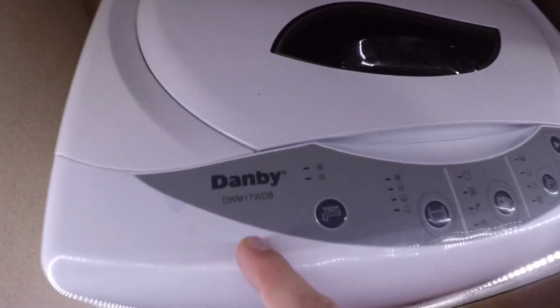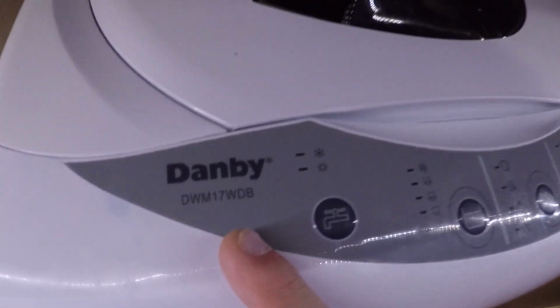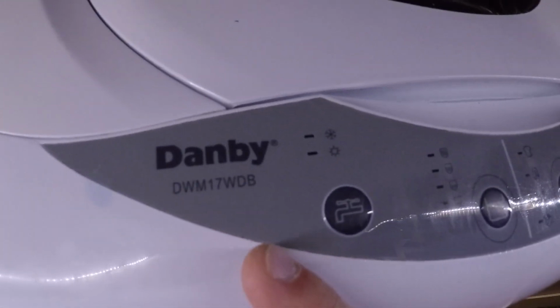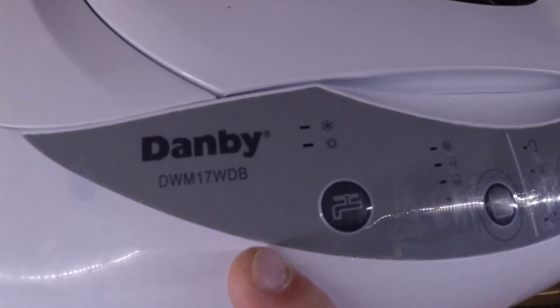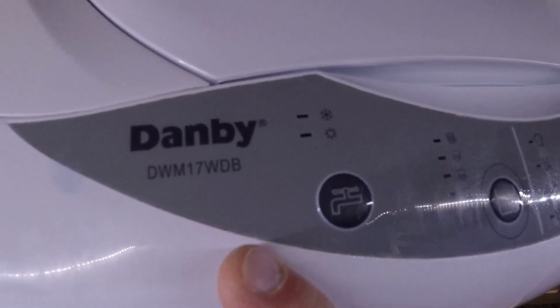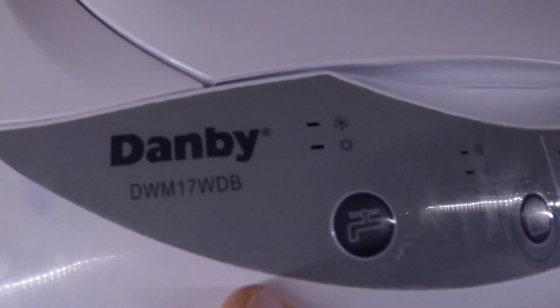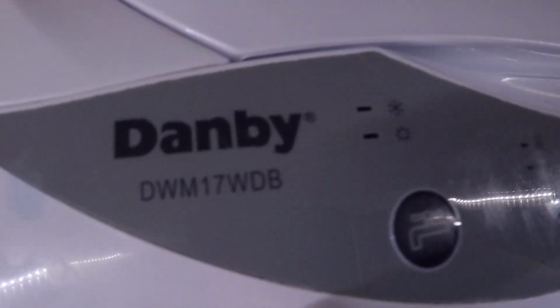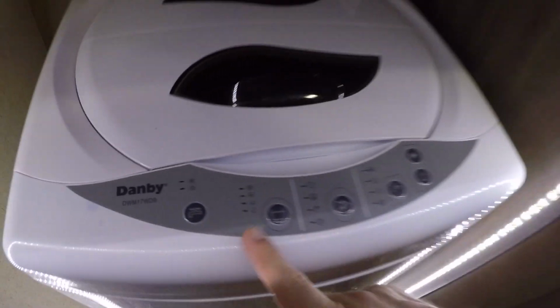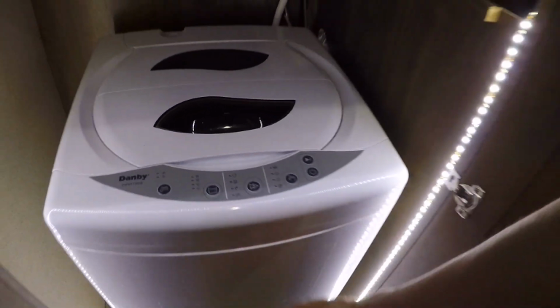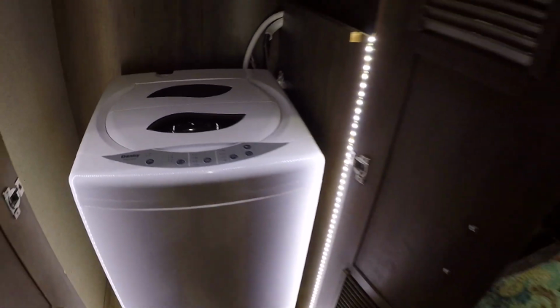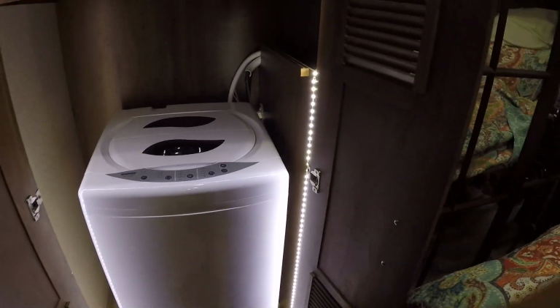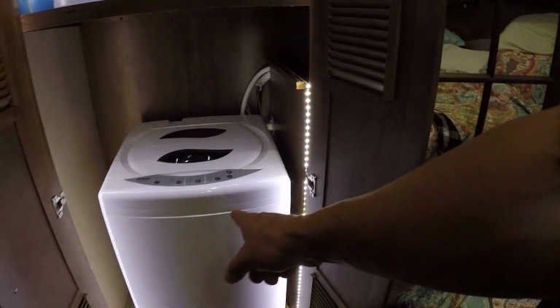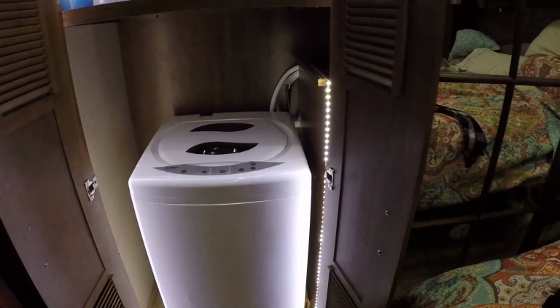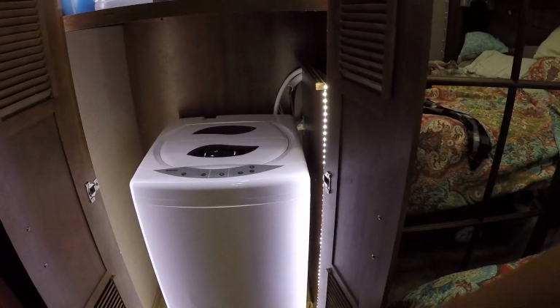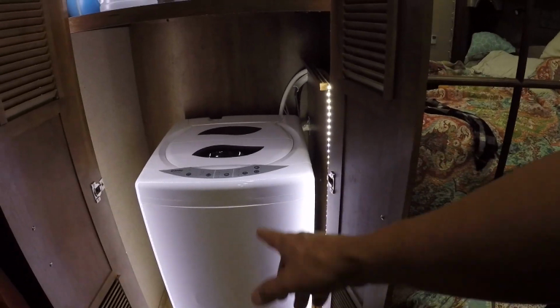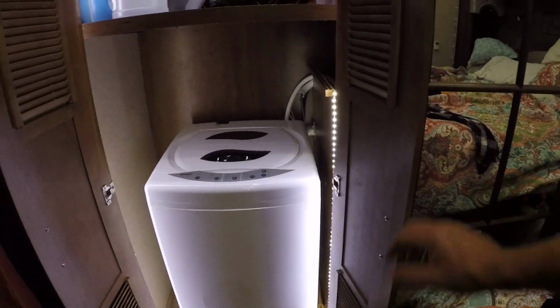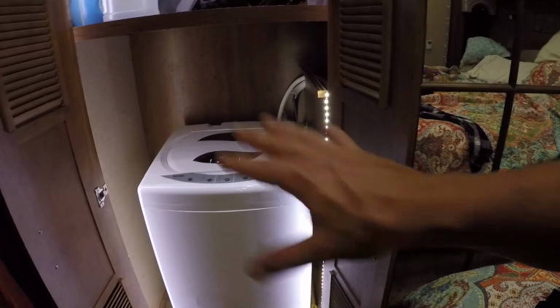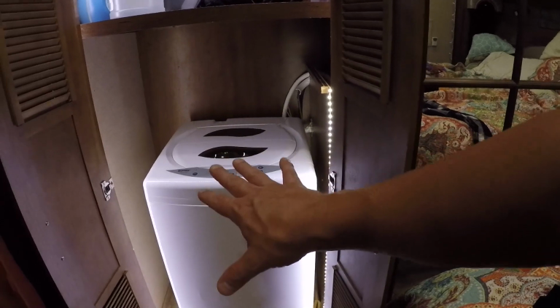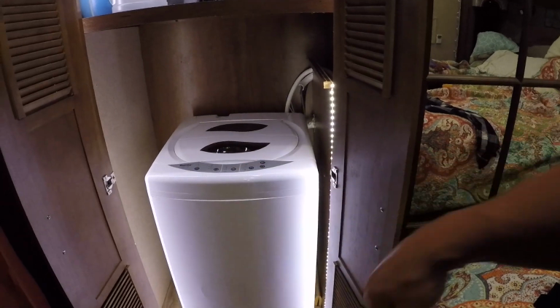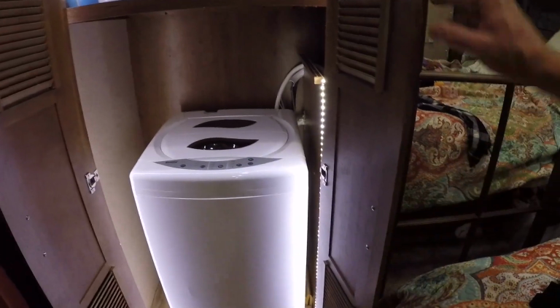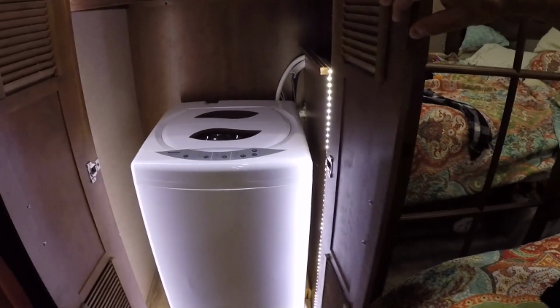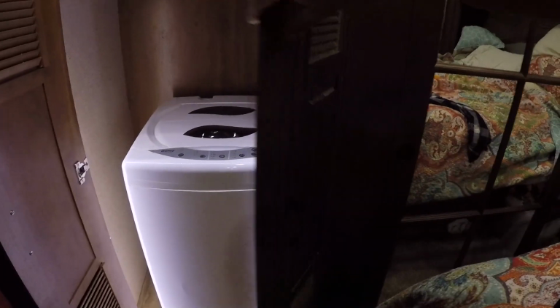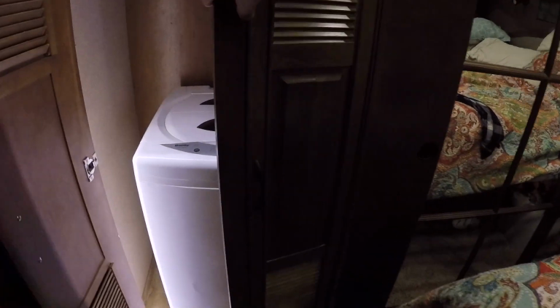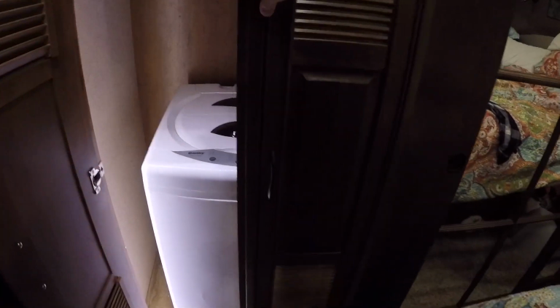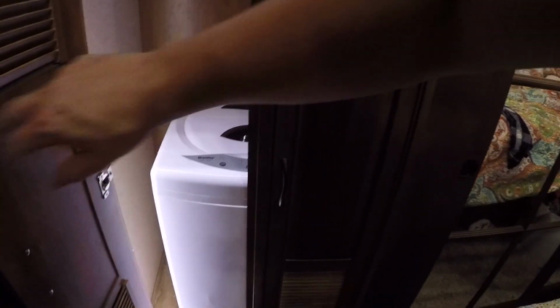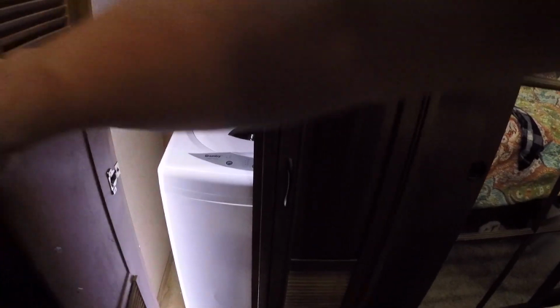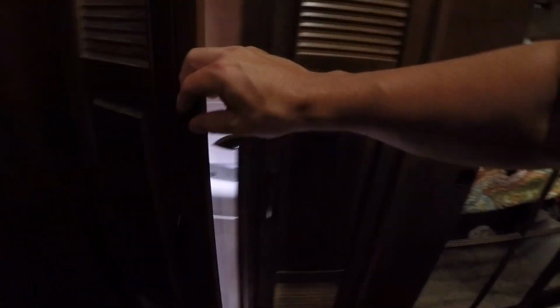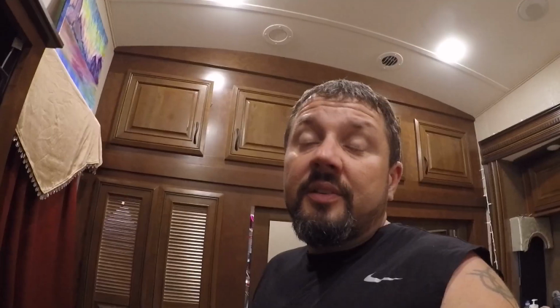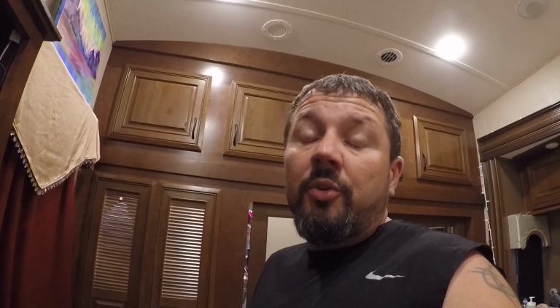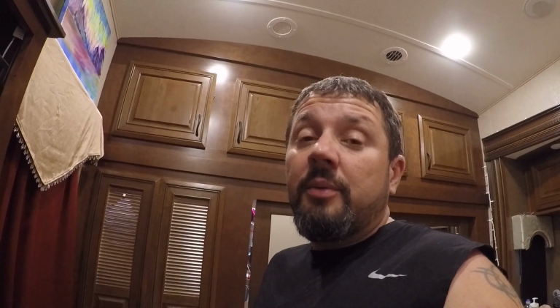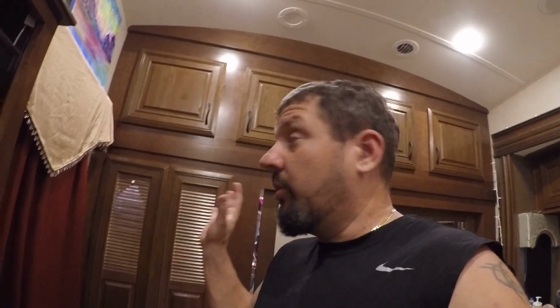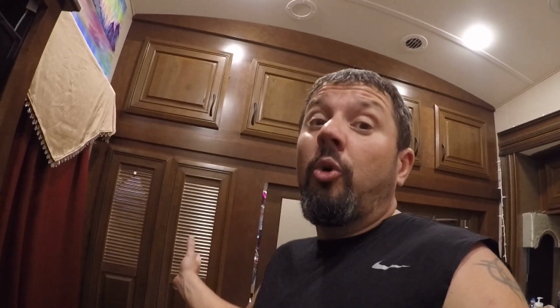A Dambi DWM17WDB — not a sucker — can clean! You wouldn't believe how much laundry you can put in there. Almost like a full-size washer, not quite — about half what you can put in. Yeah, the side-loader RV ones, this holds more. That's why we got this.